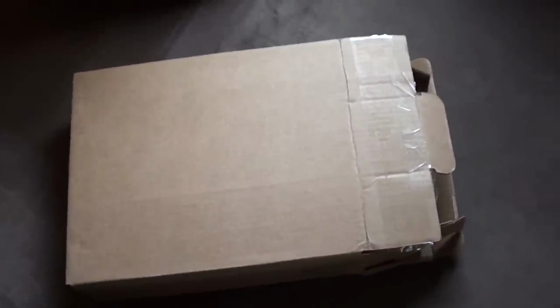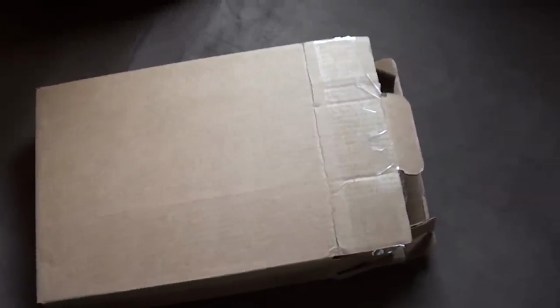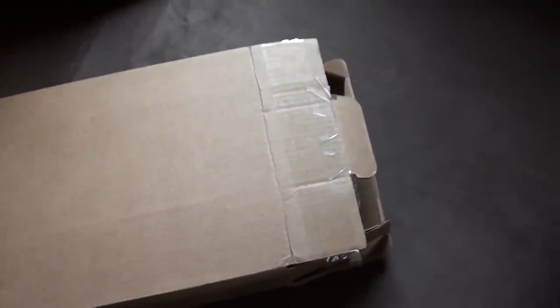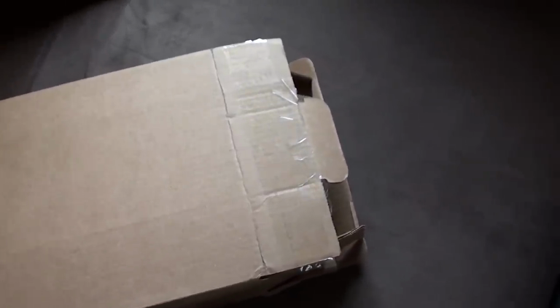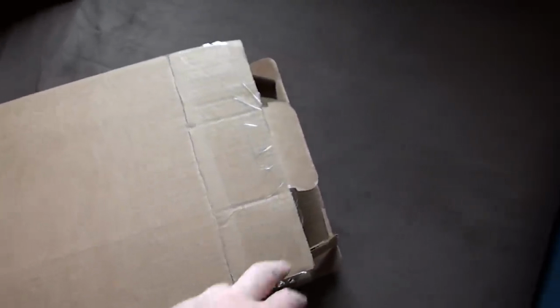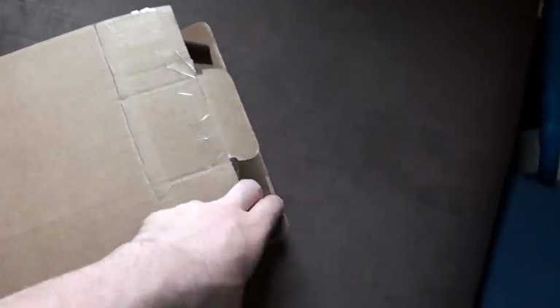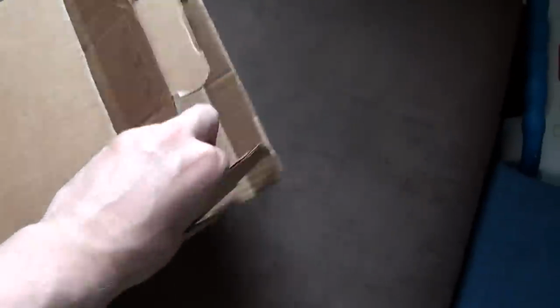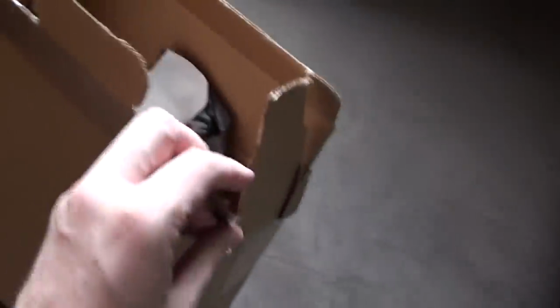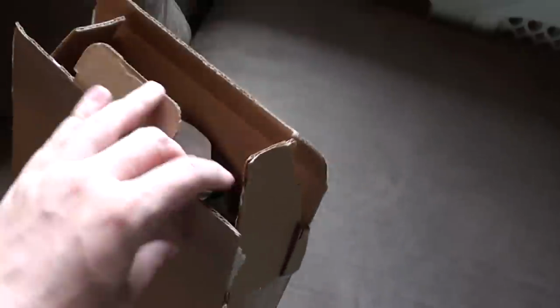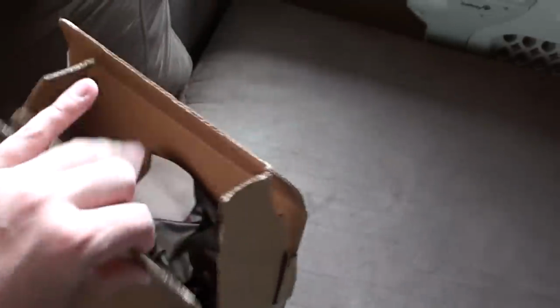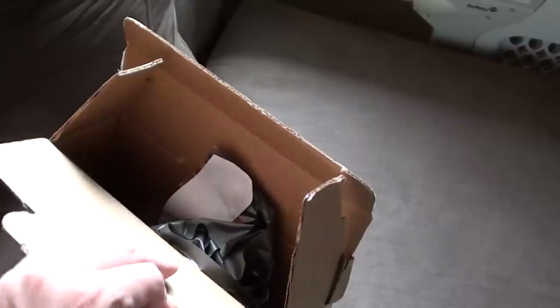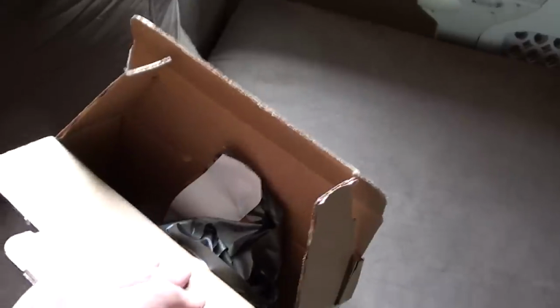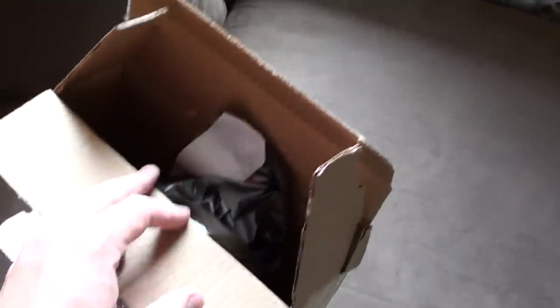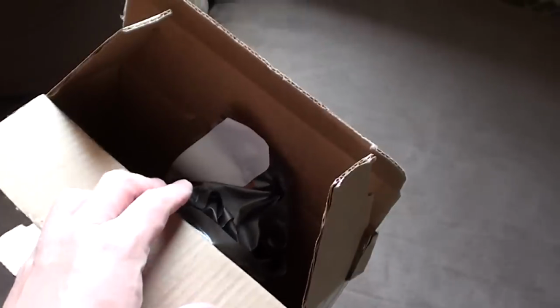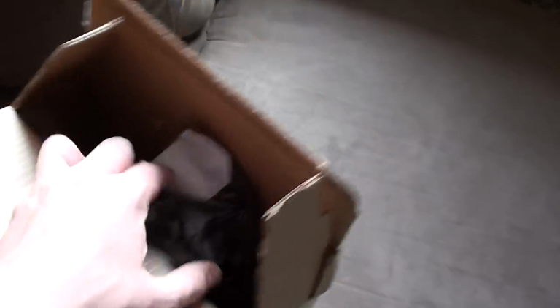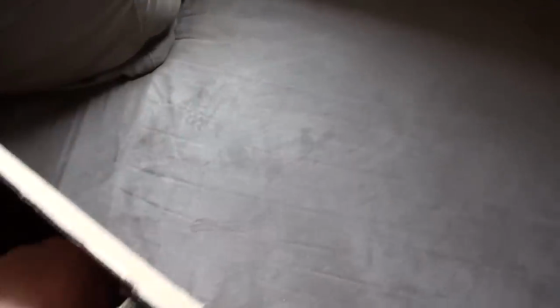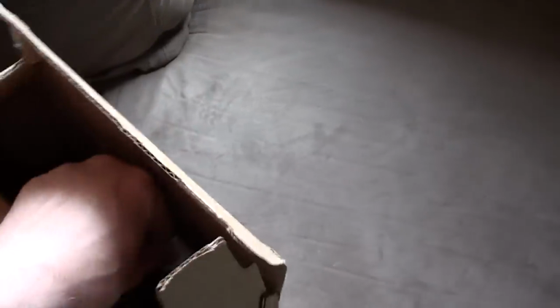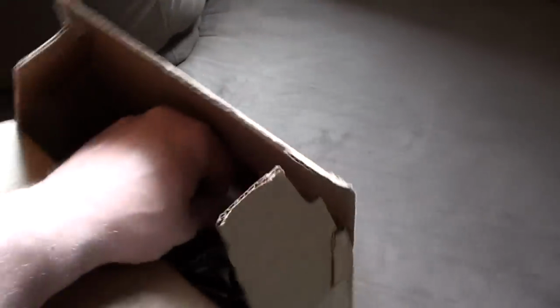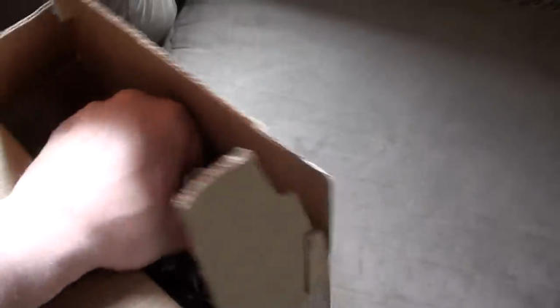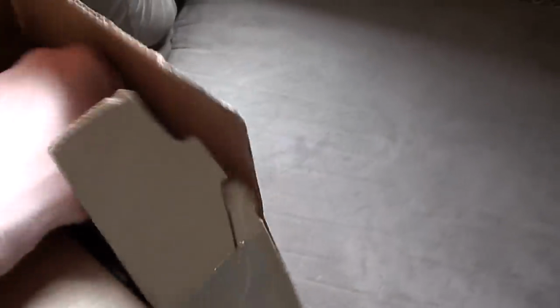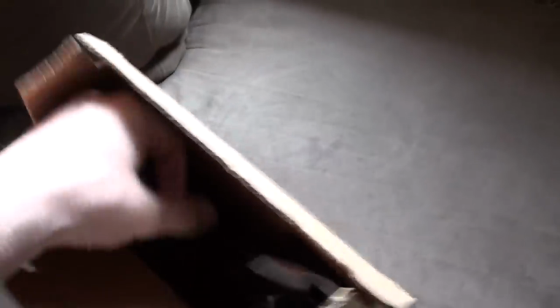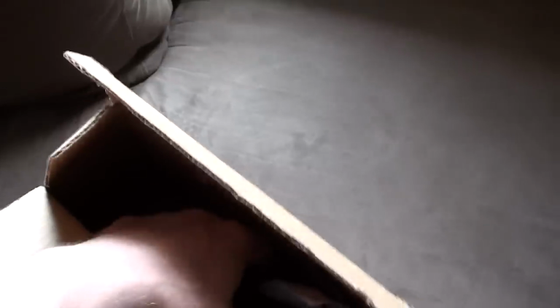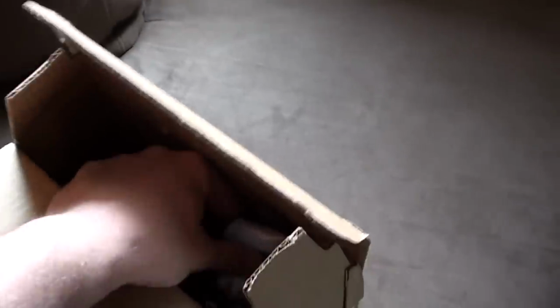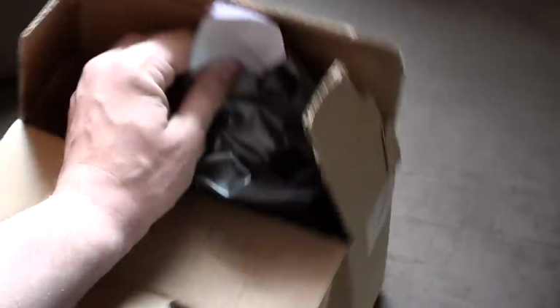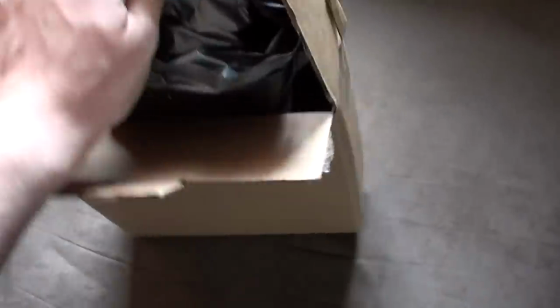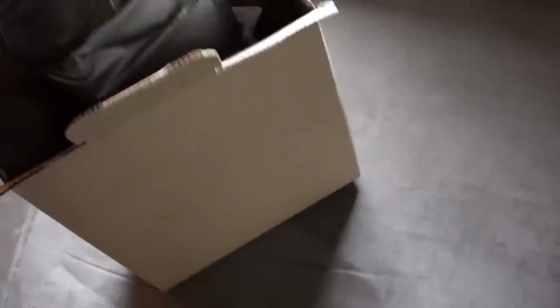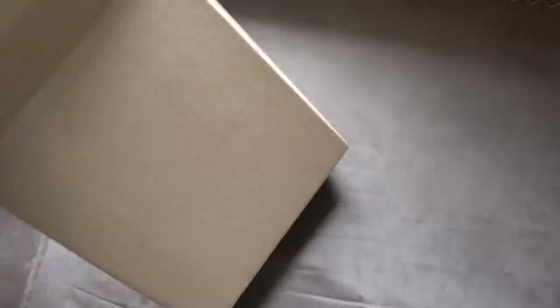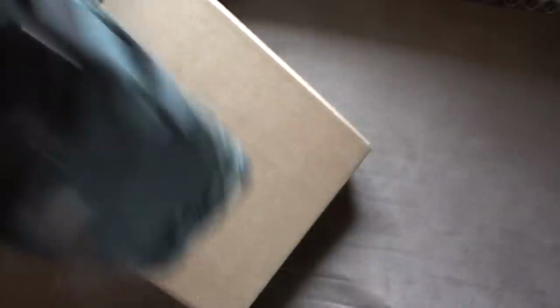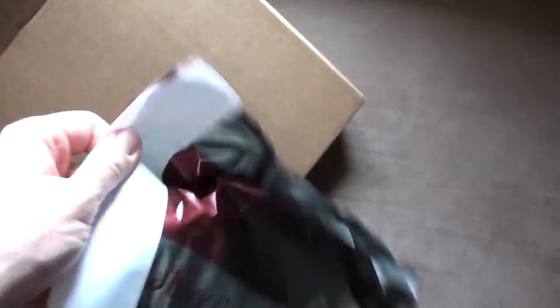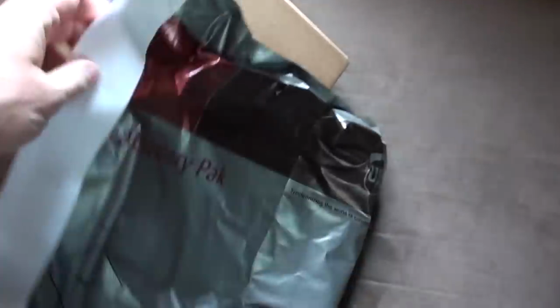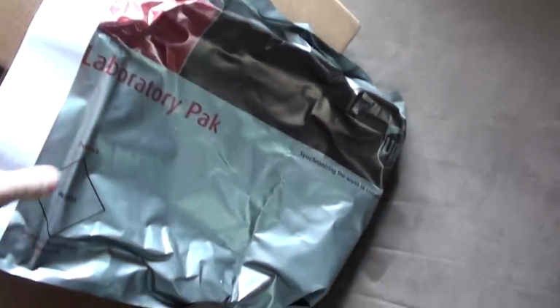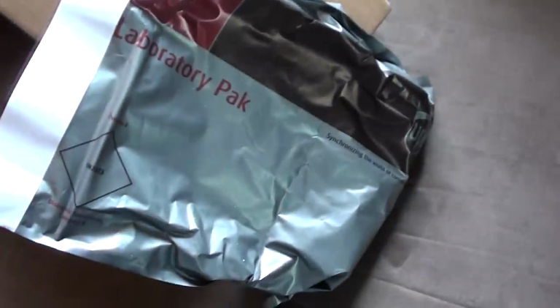Something interesting came in the mail today, so I got this box. Thought I'd do a little unboxing for you. This is from NCSX, which is actually located in Queens, New York, and I live in Queens, so it's perfect.